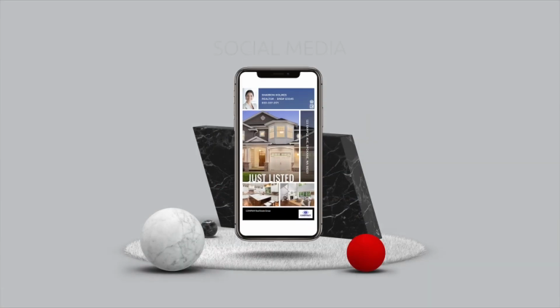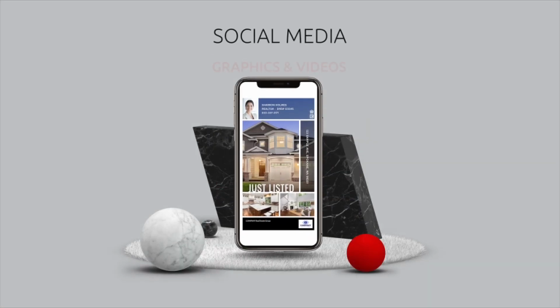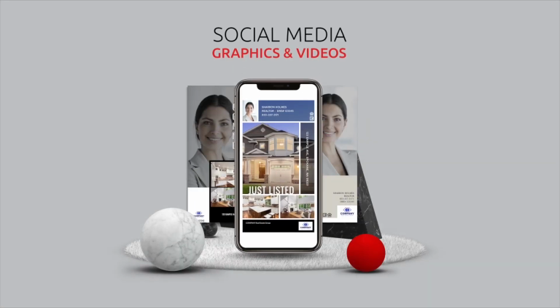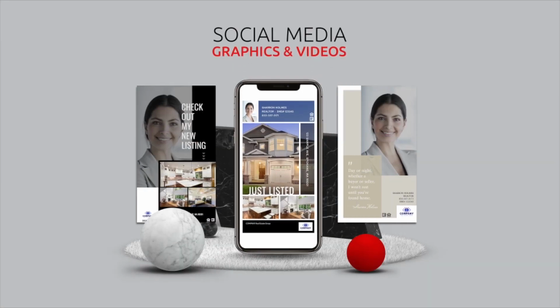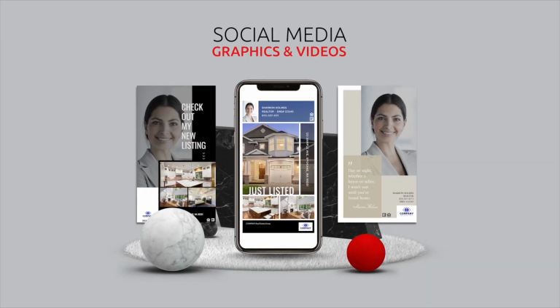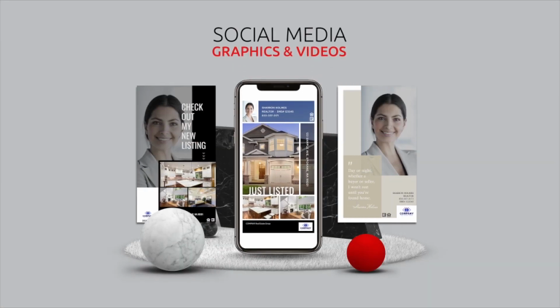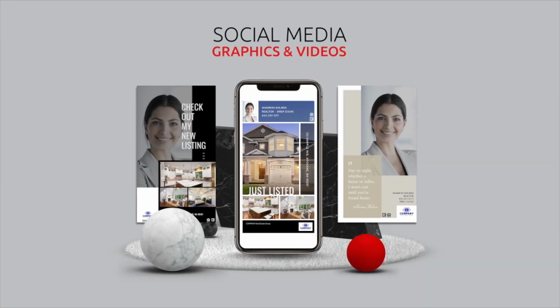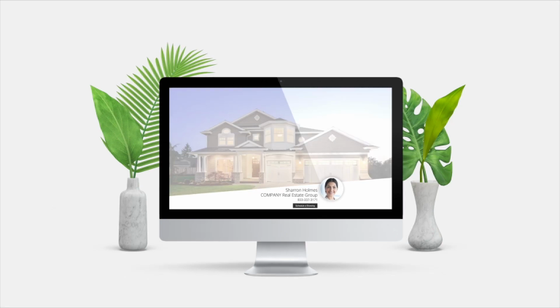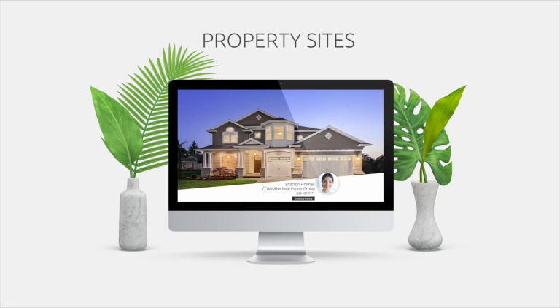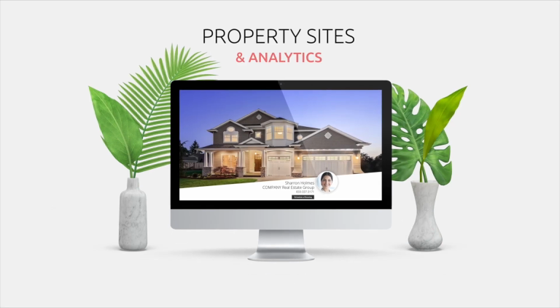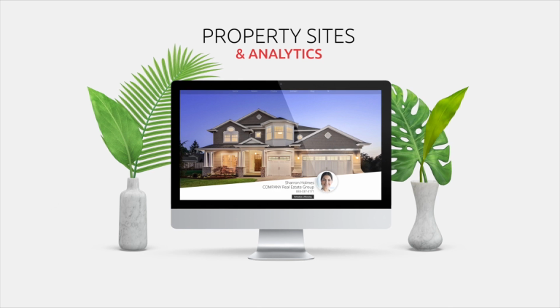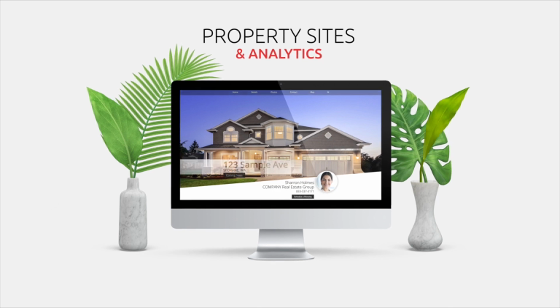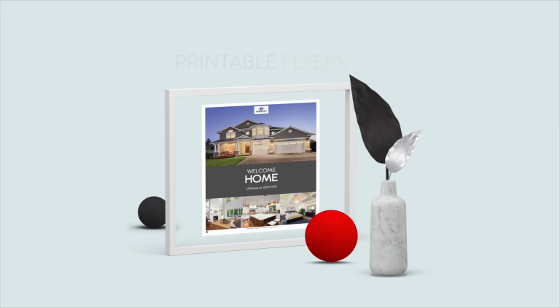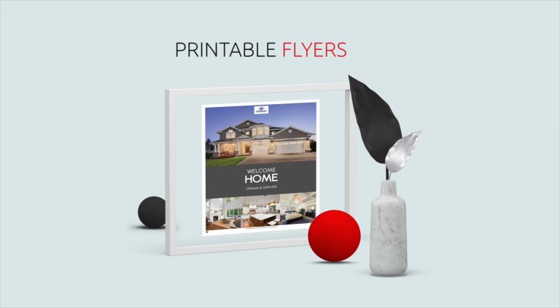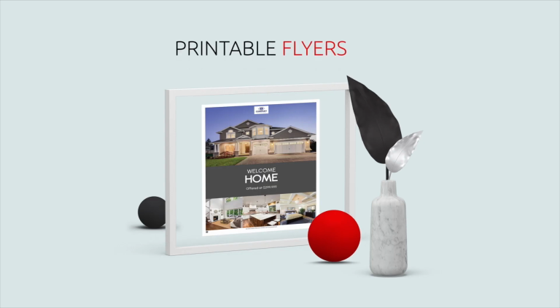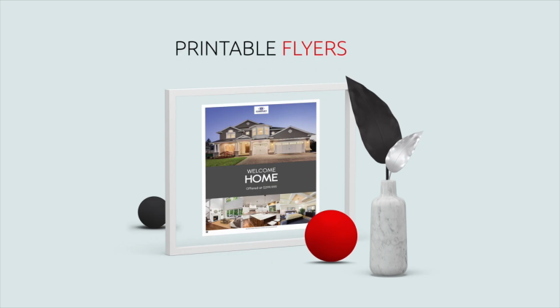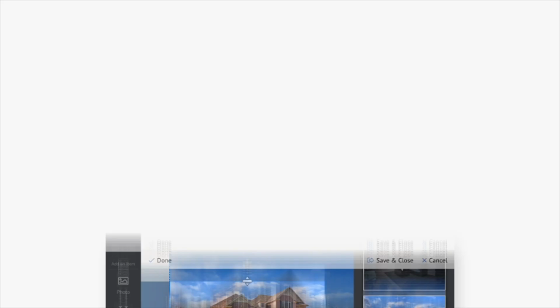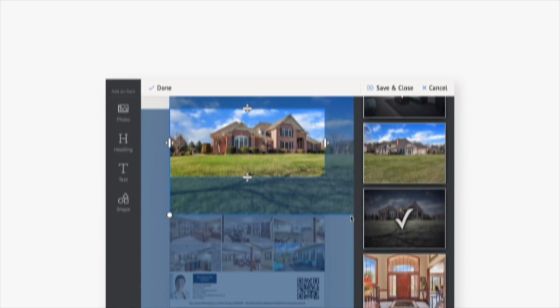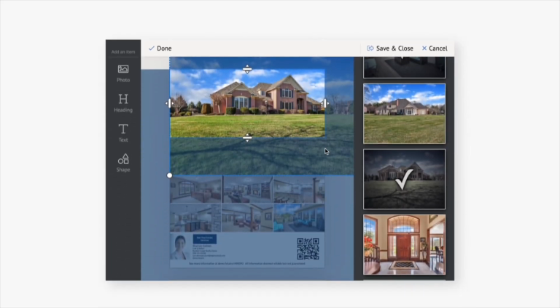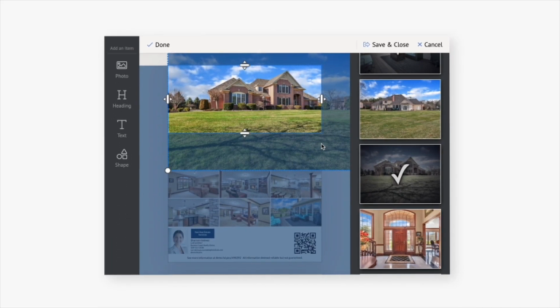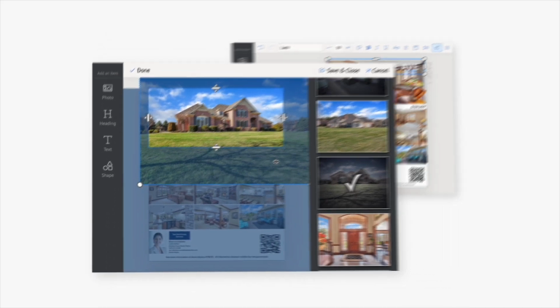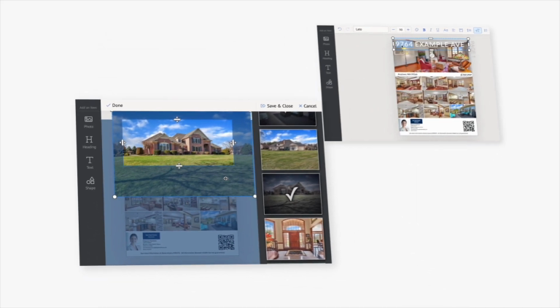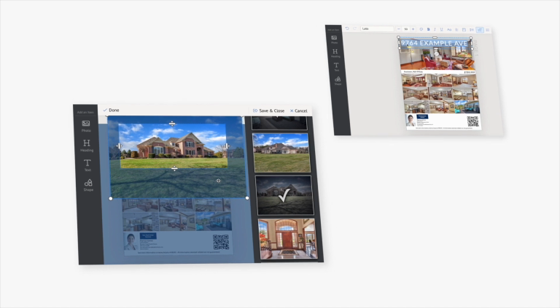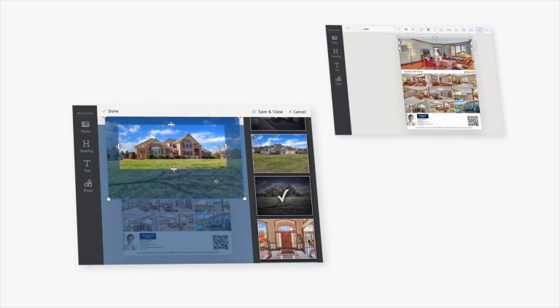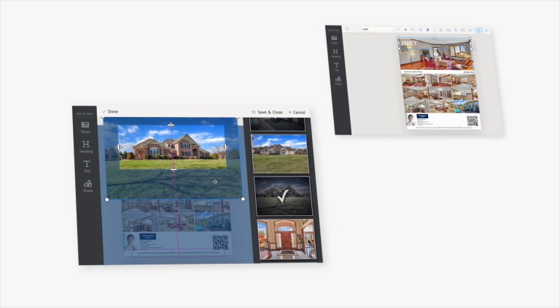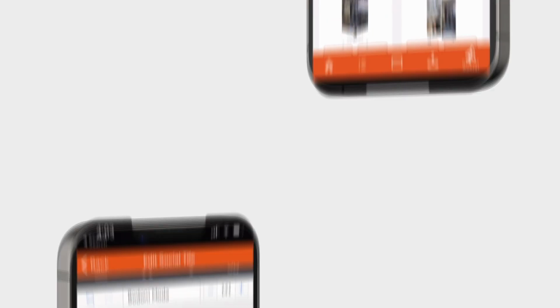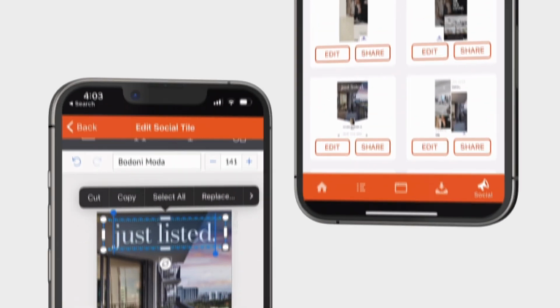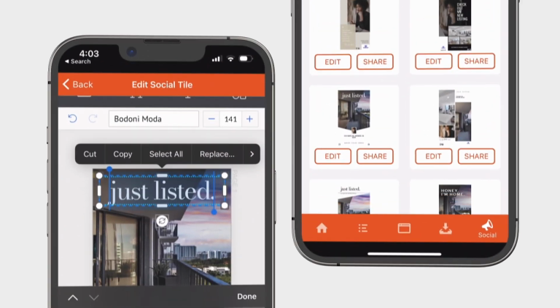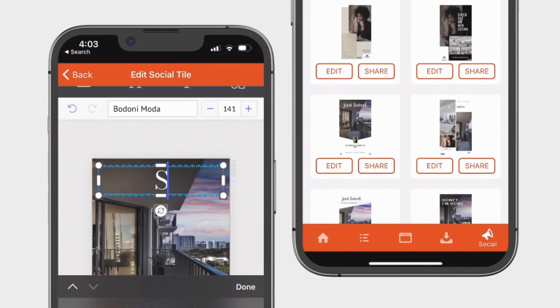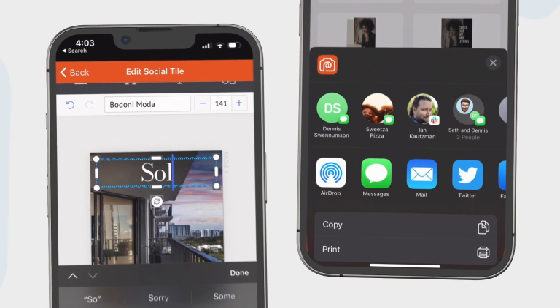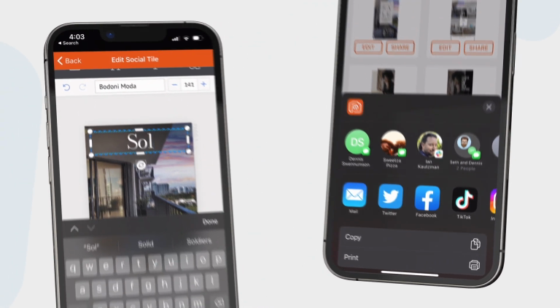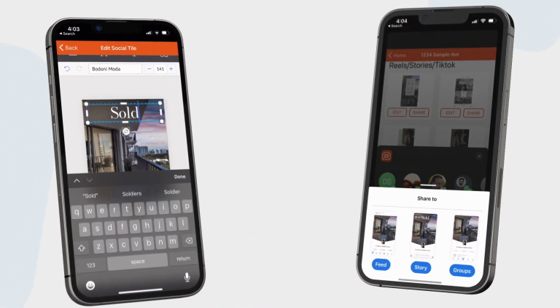The marketing kit includes social media graphics and videos, sleek property sites with analytics, and printable listing flyers. And the visual media editor makes it easy to customize your graphics so they match your brand and work for every stage of the listing process.